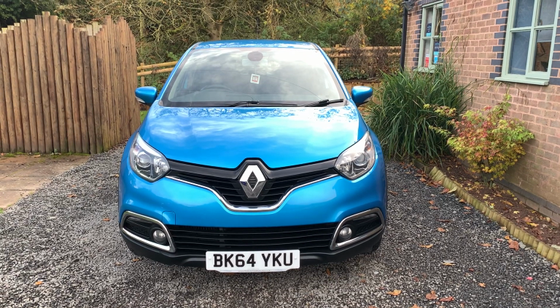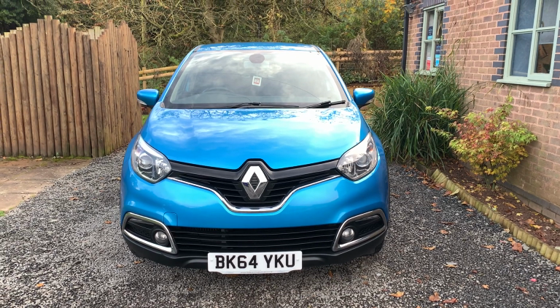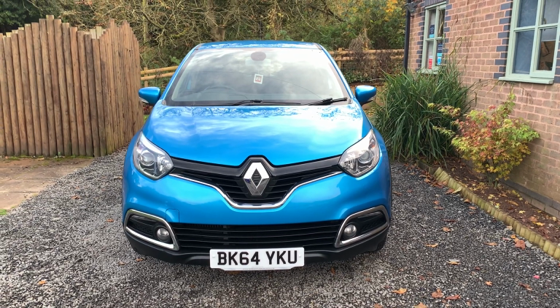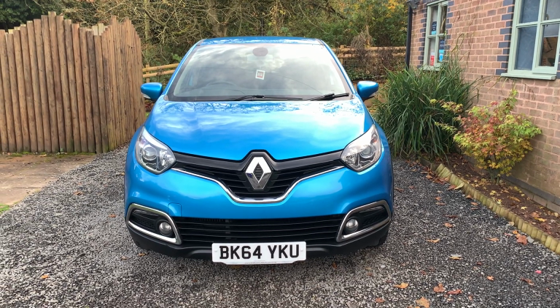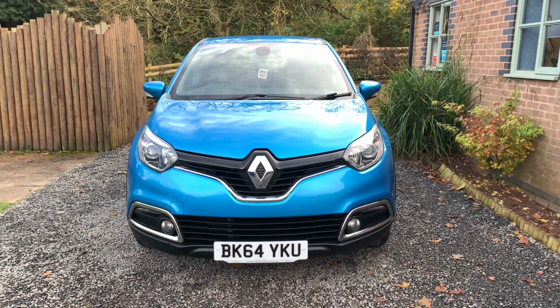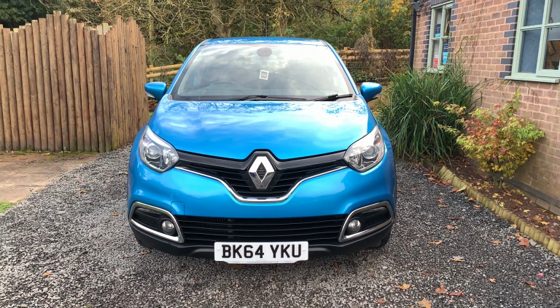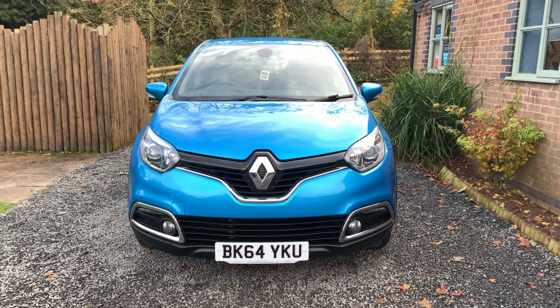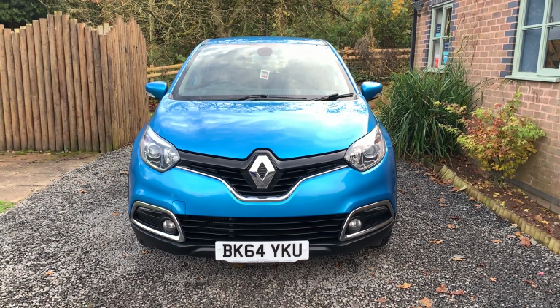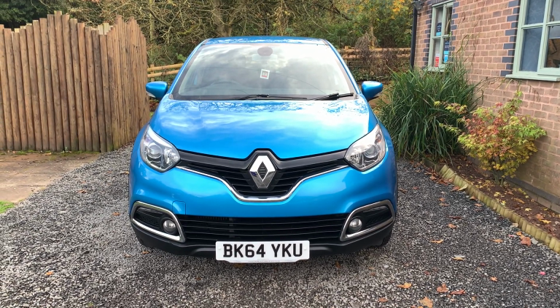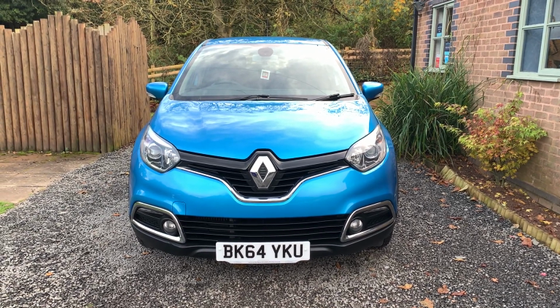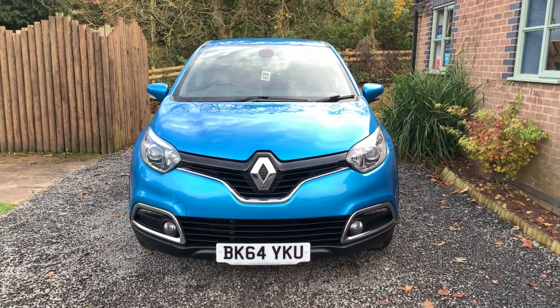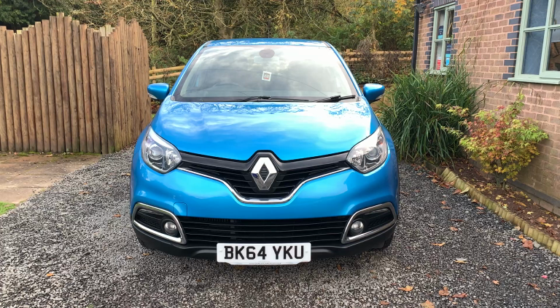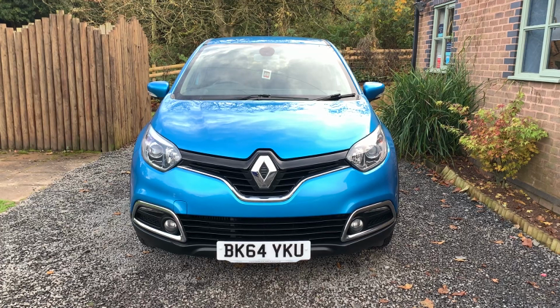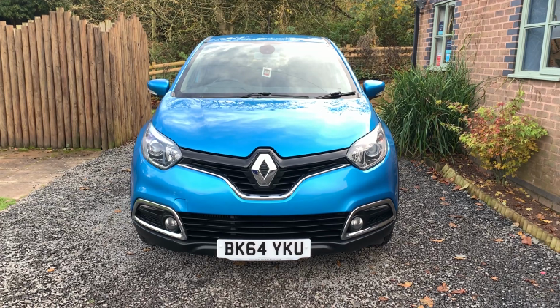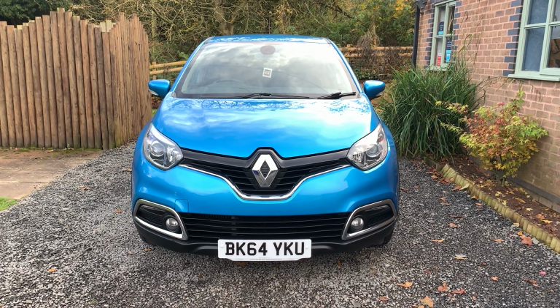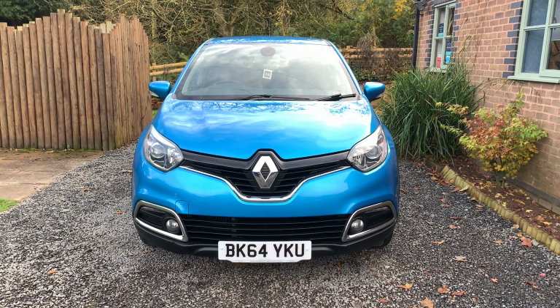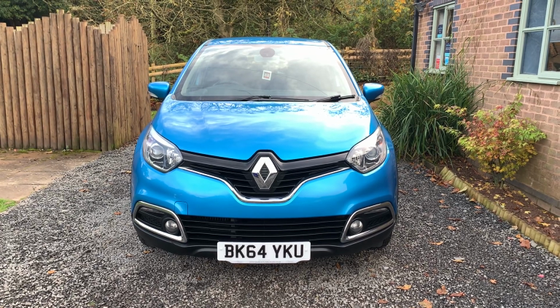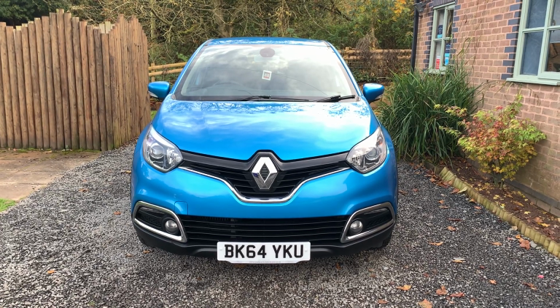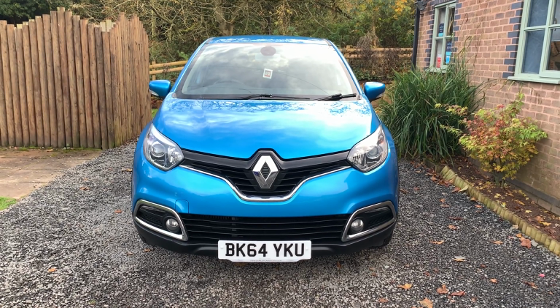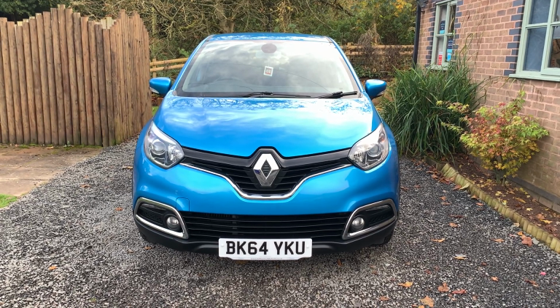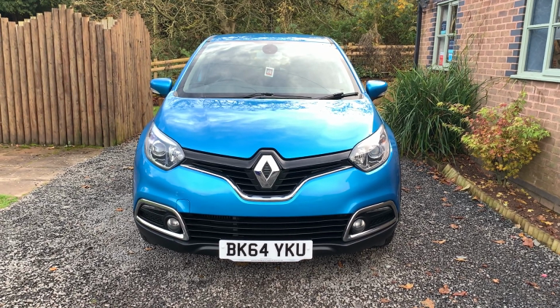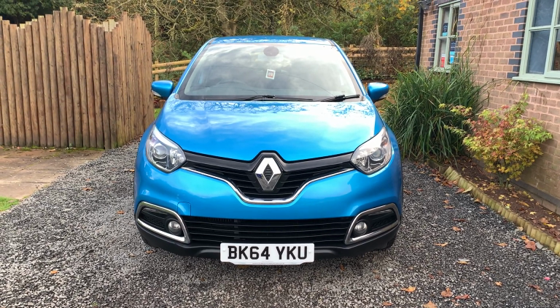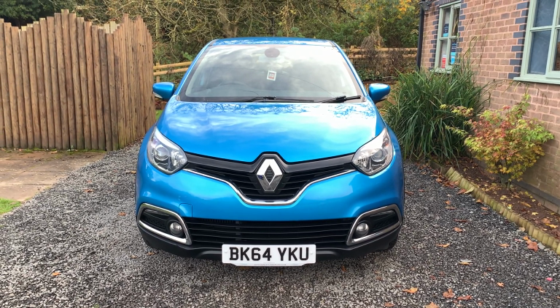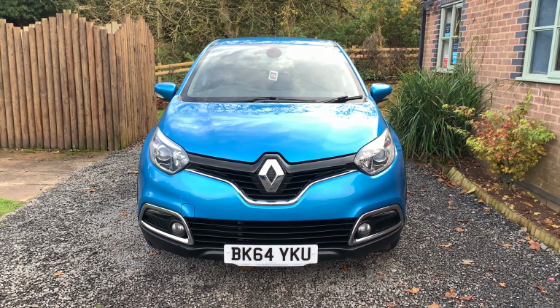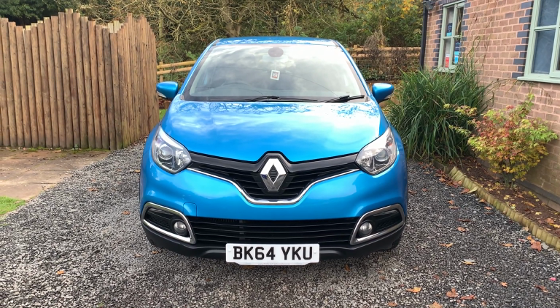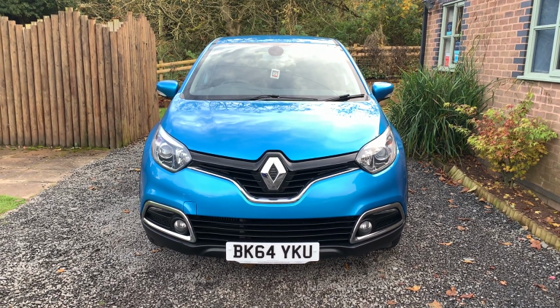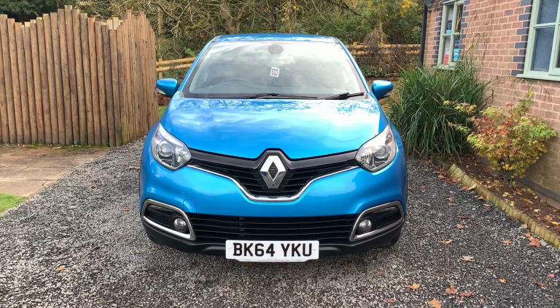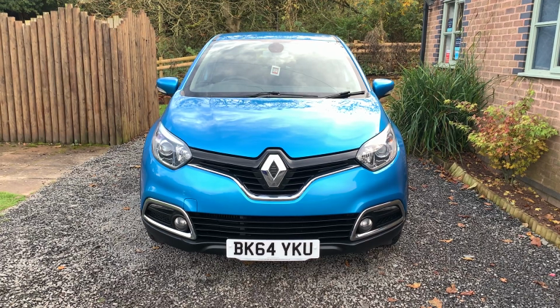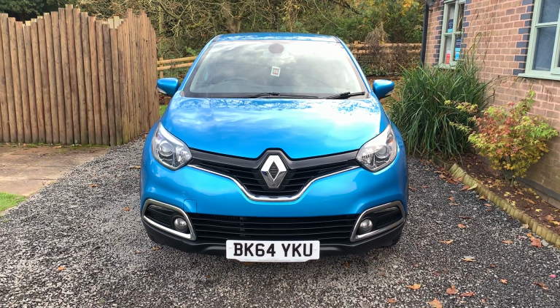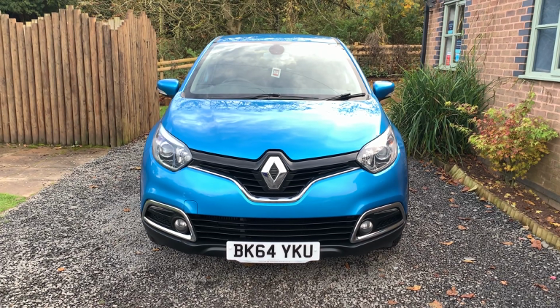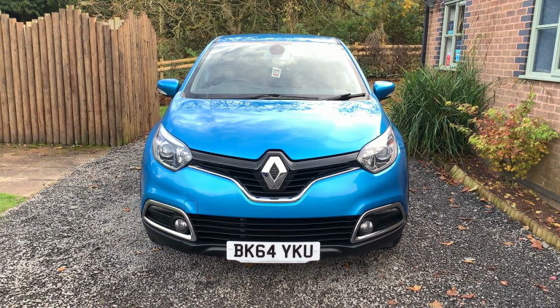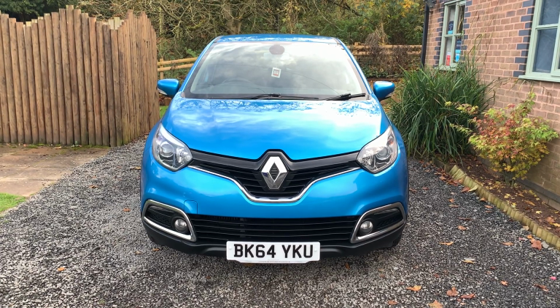Welcome to Dunley Car Sales. I'm Julian Haywood and this is our 2014 Renault Capture 1.5 DCI Diamondique Media Nav Edition.